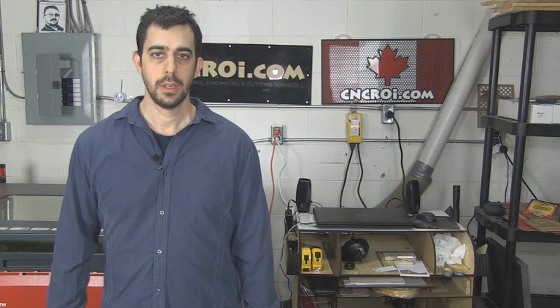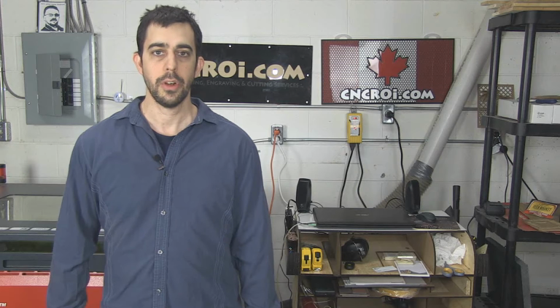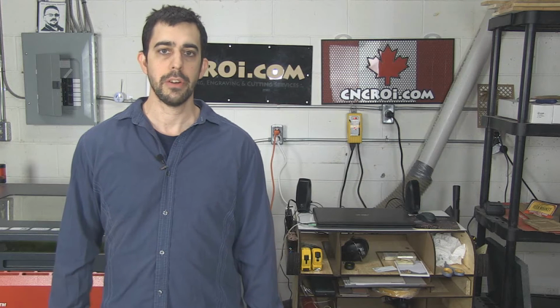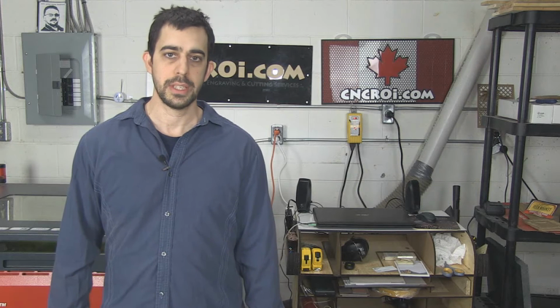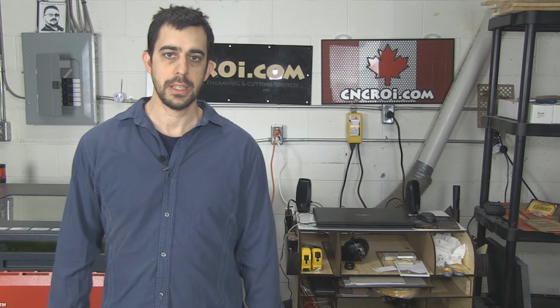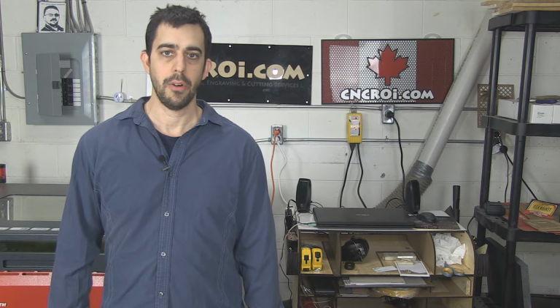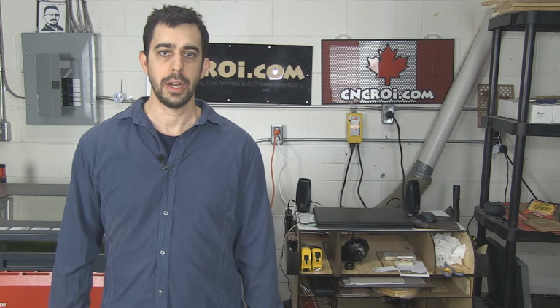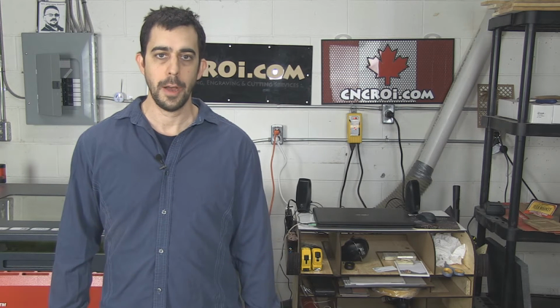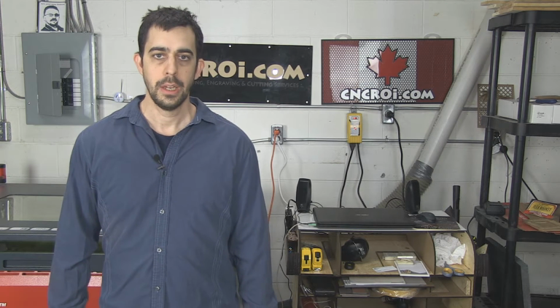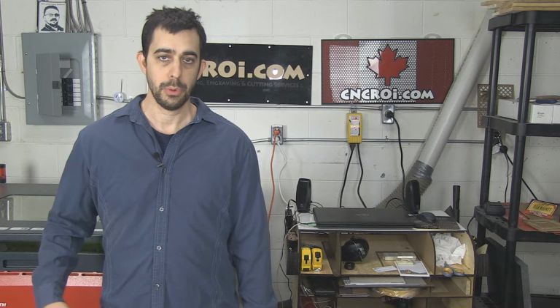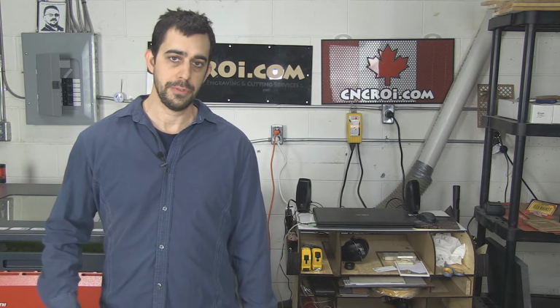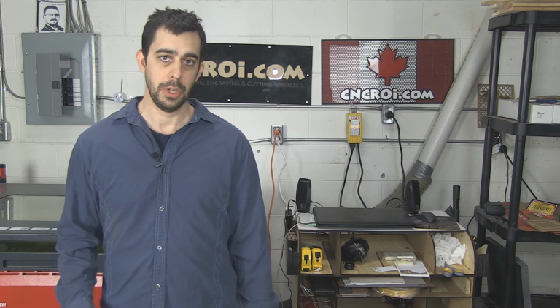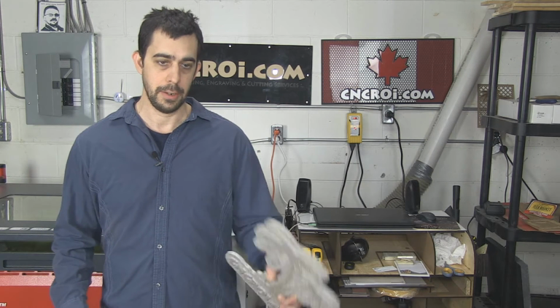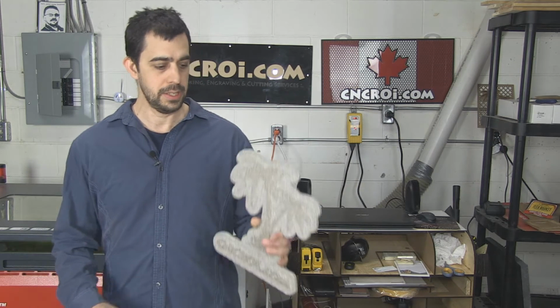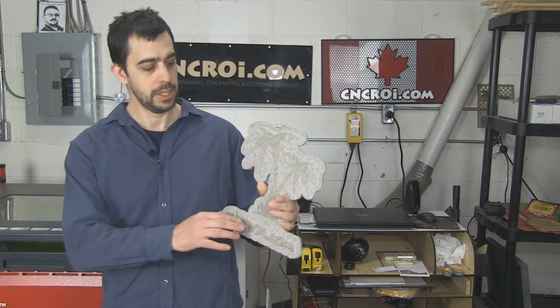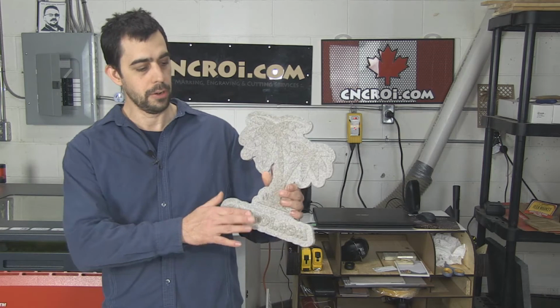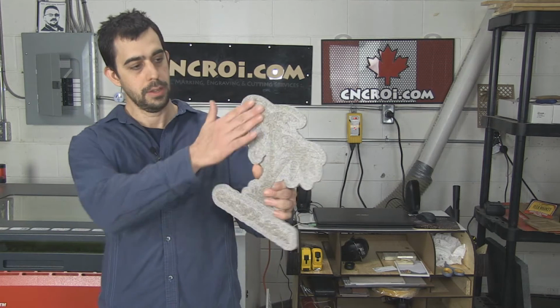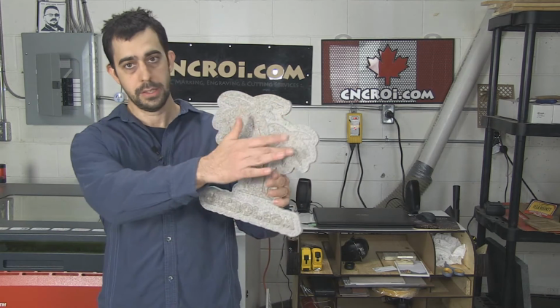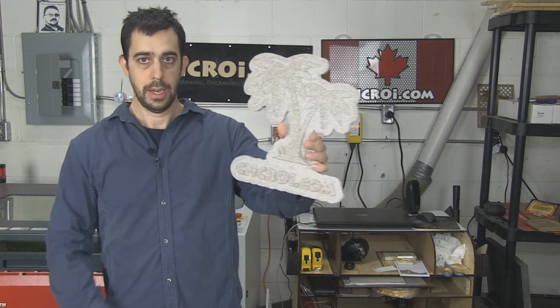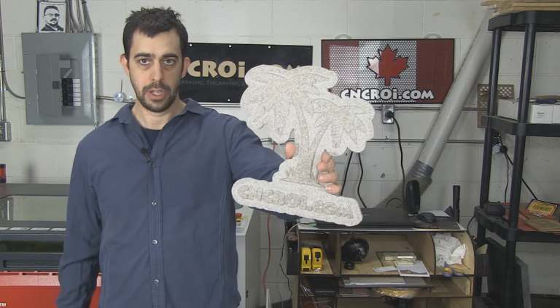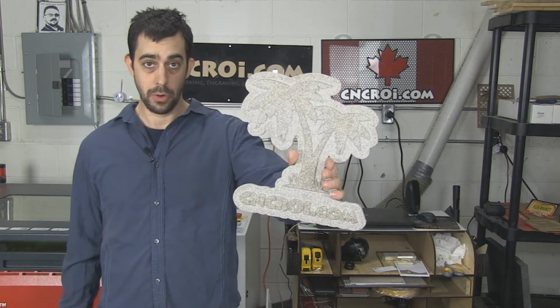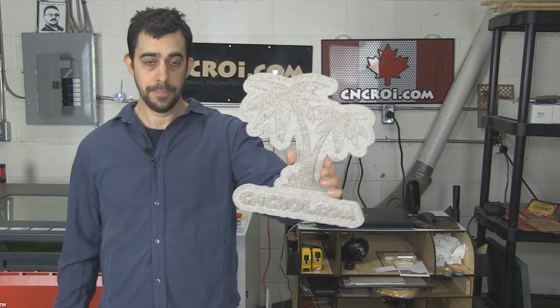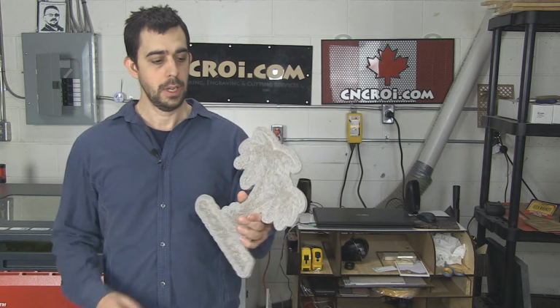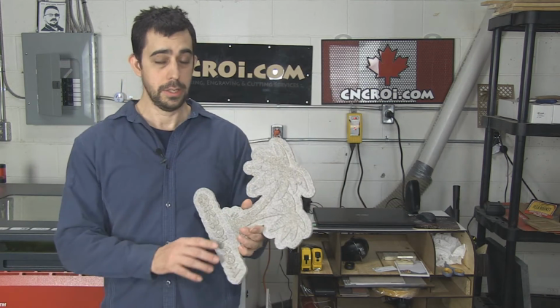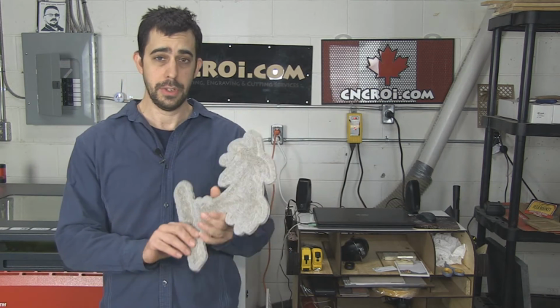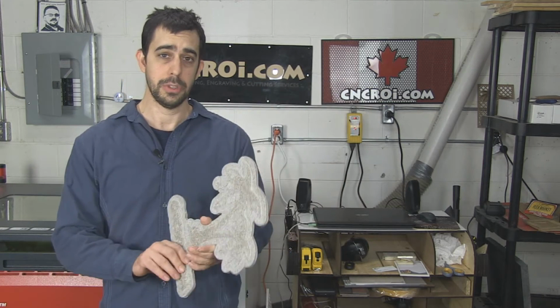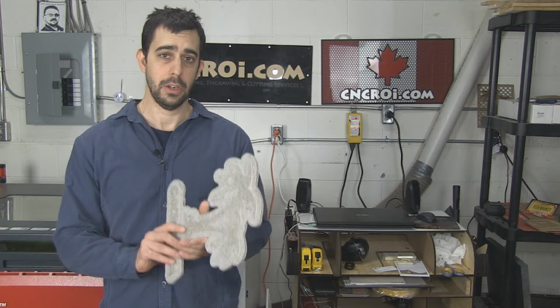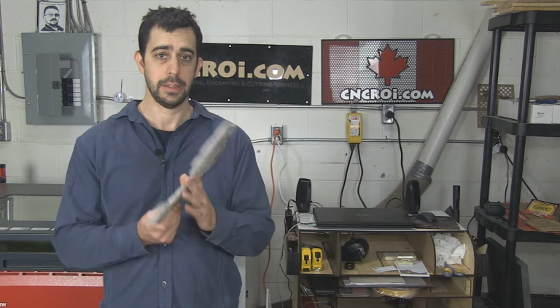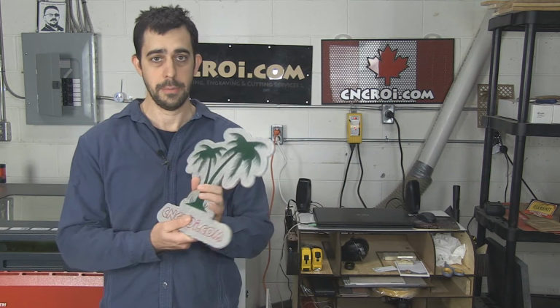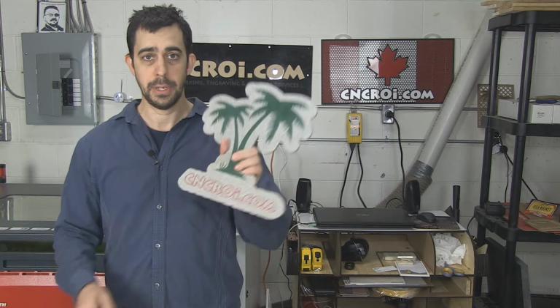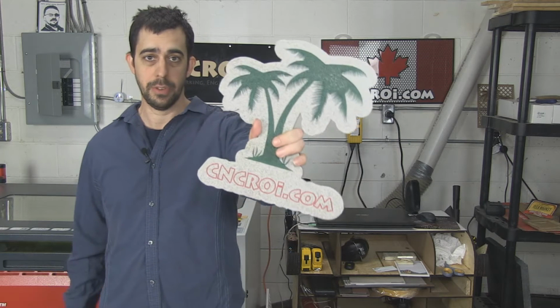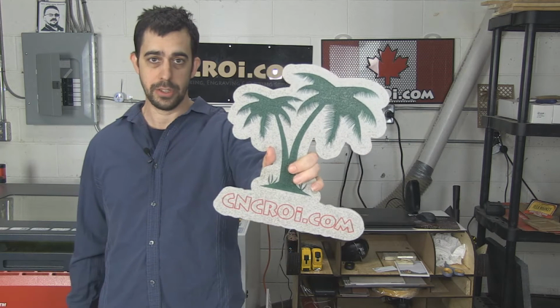Hi there, I'm John from CNCROI.com. In the previous video we looked at me CNC routering this out of solid Corian, and in today's video we'll take a look at the same thing but done with a laser.